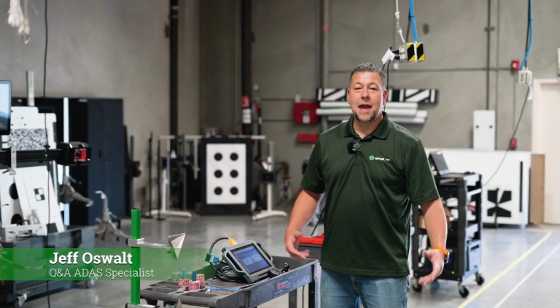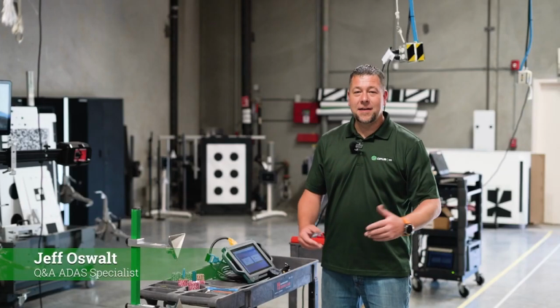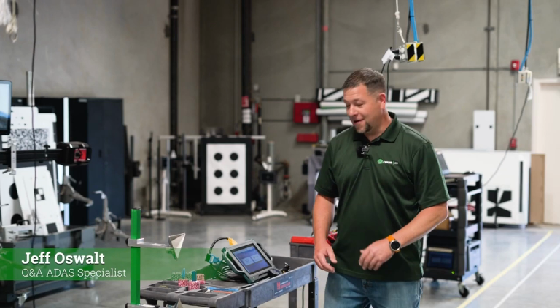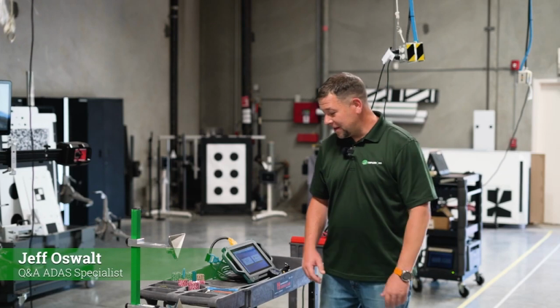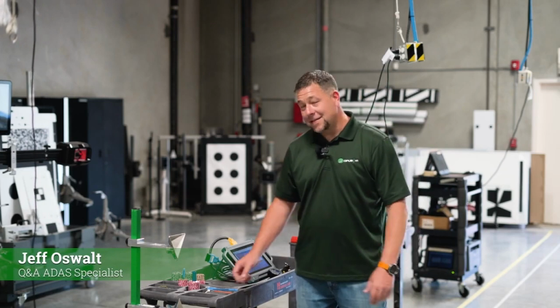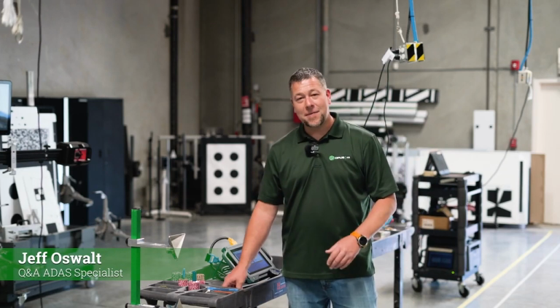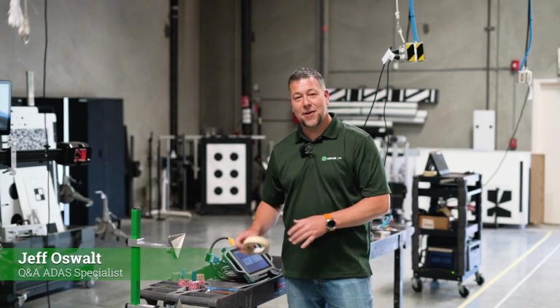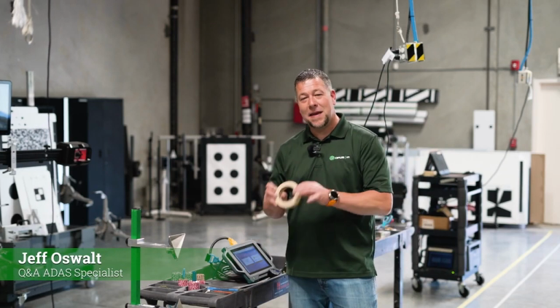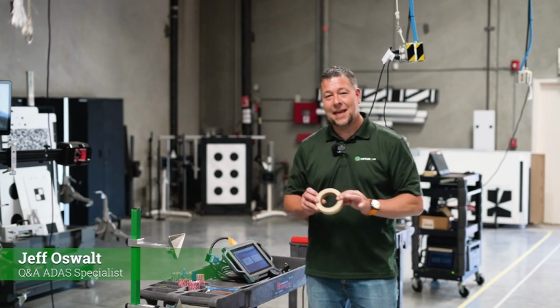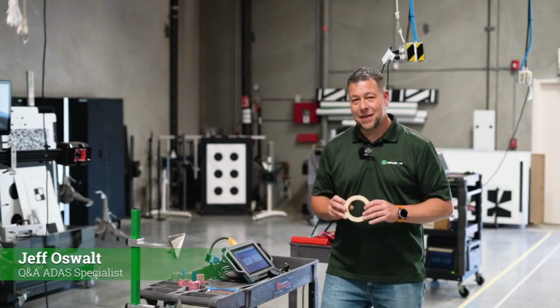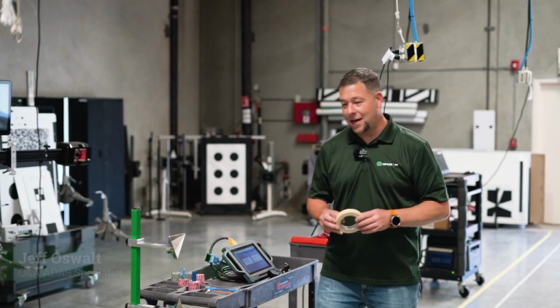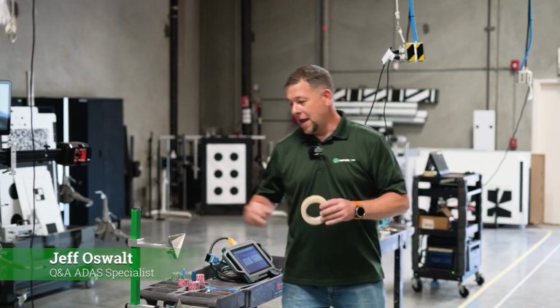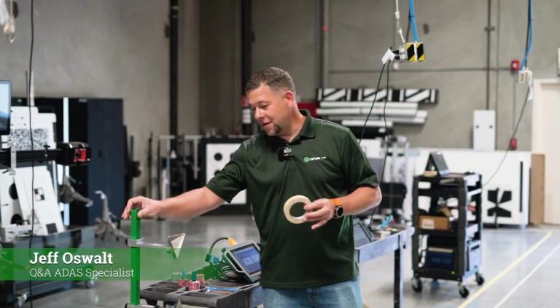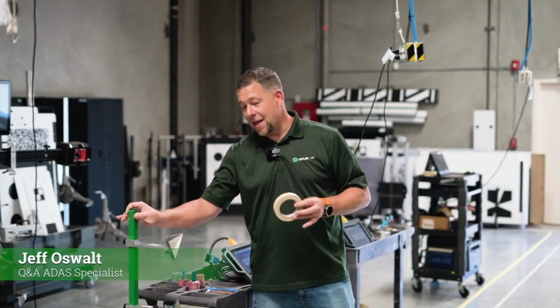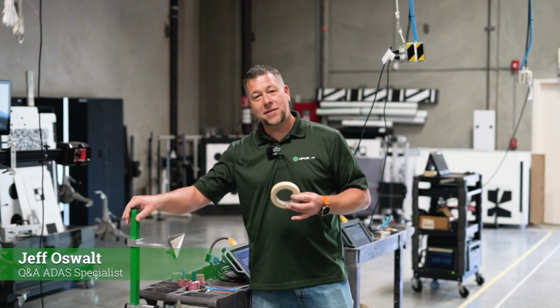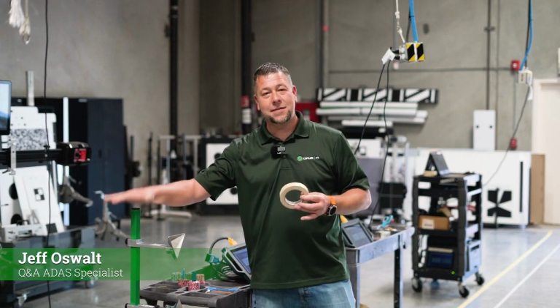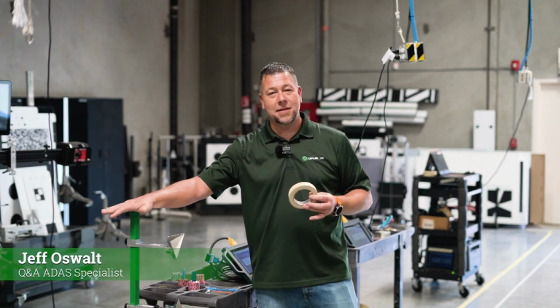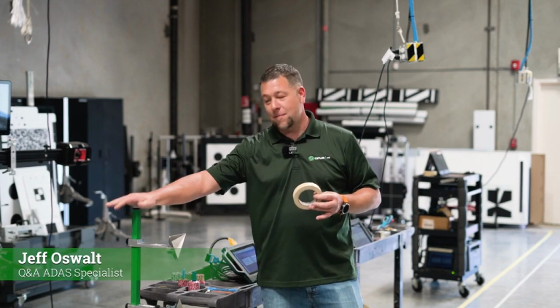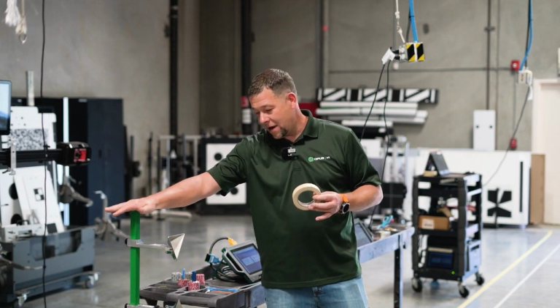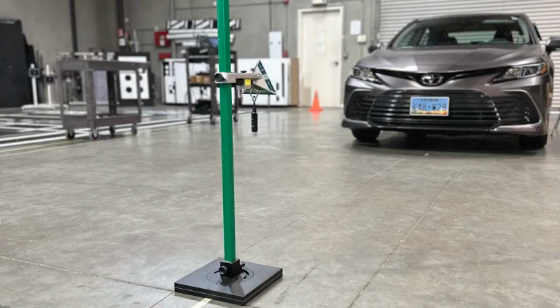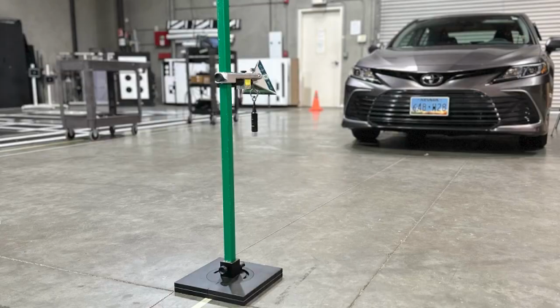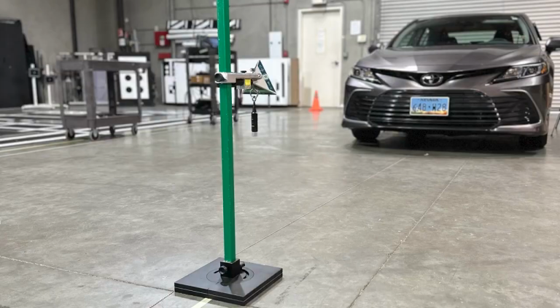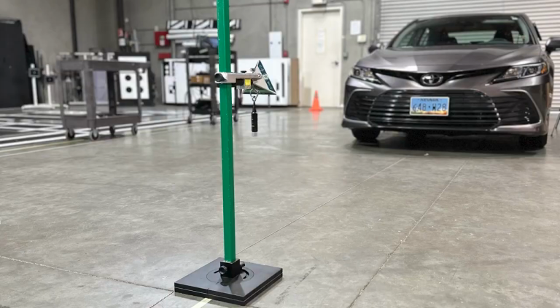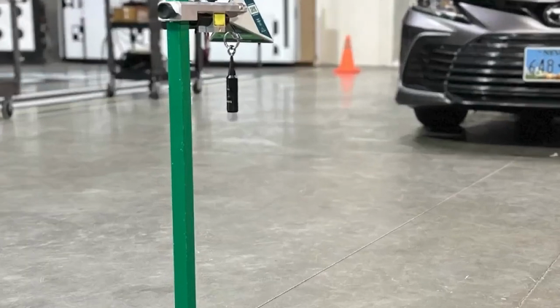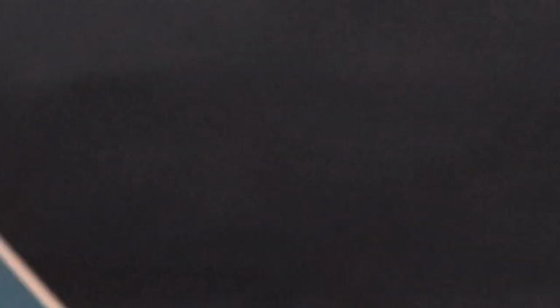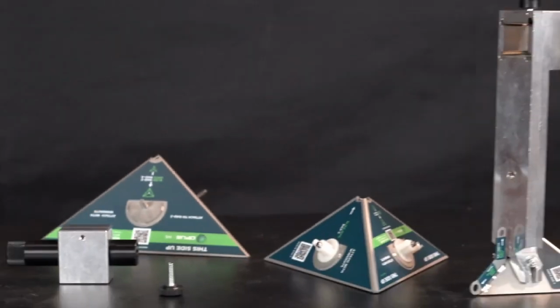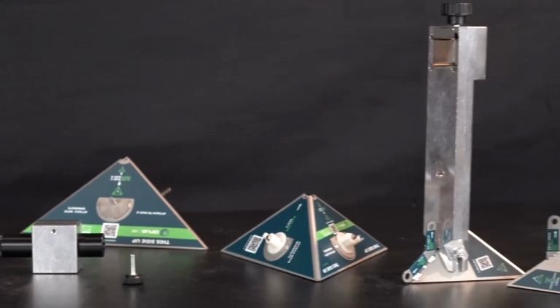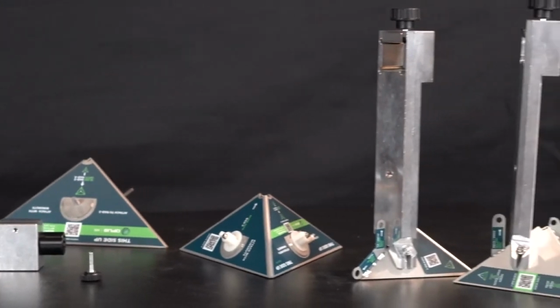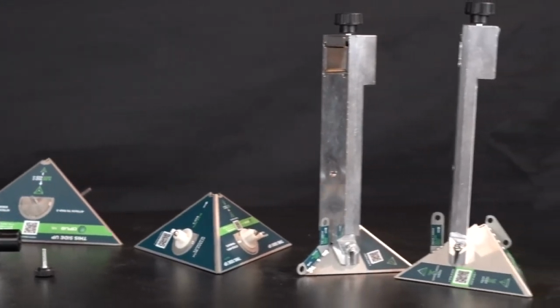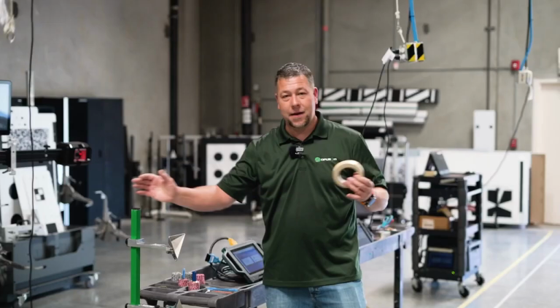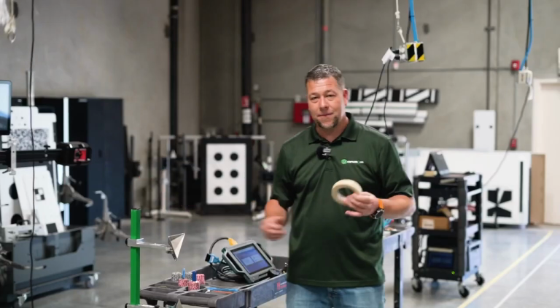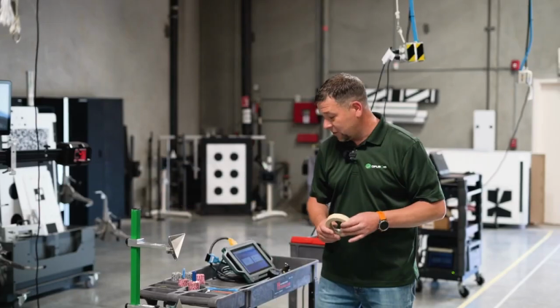Hey everybody, Jeff here at Opus IVS. Today I'm going to show you the basic hand tools that you're going to need in order to do calibrations, using the more analog style calibration devices like our 4-in-1-8-S trihedral system or any type of OE tool.